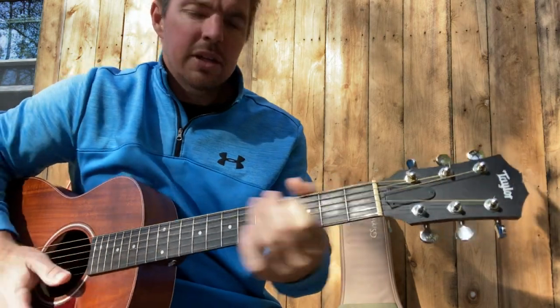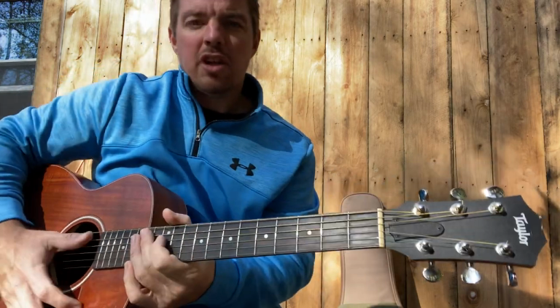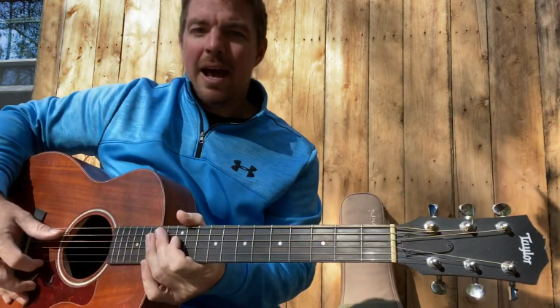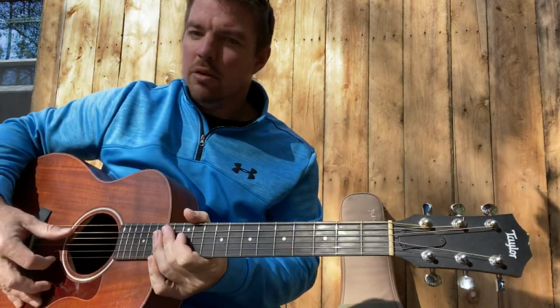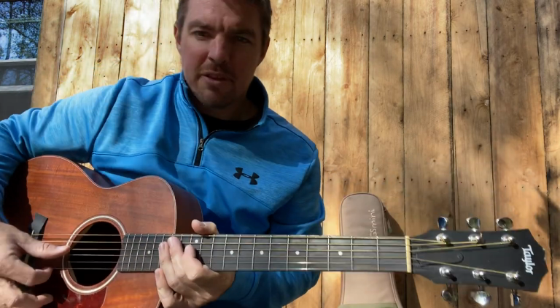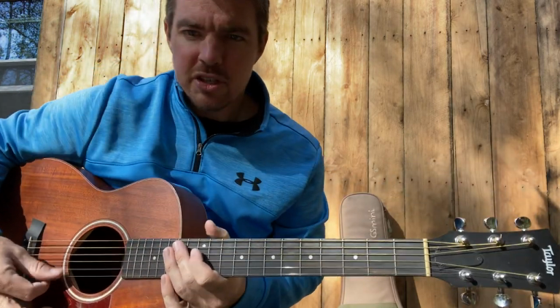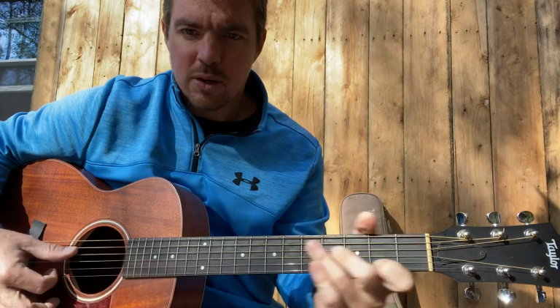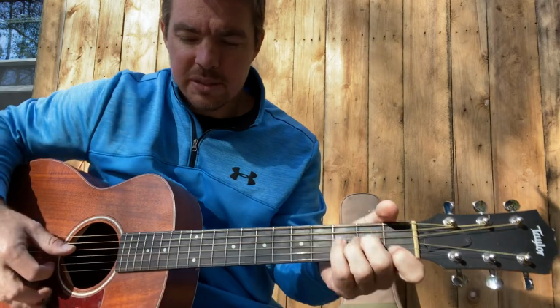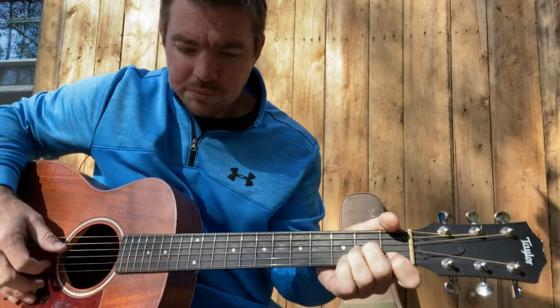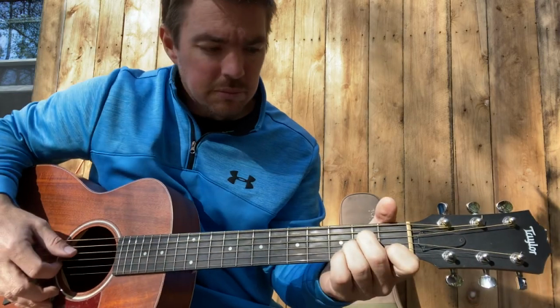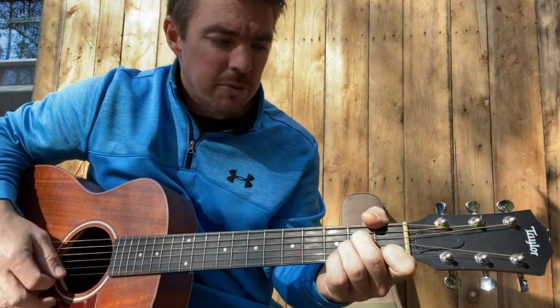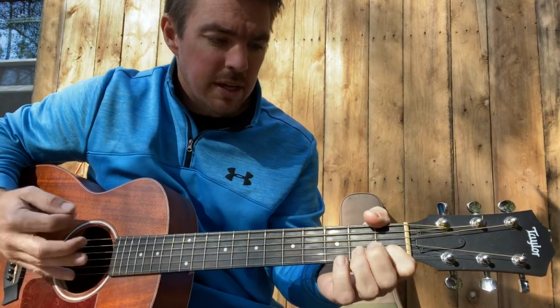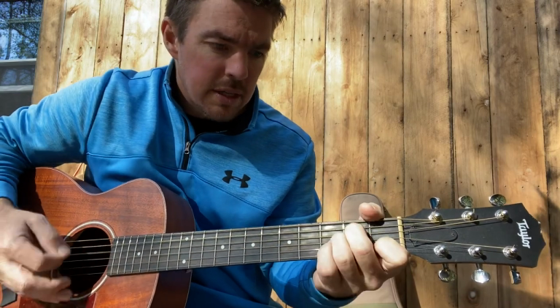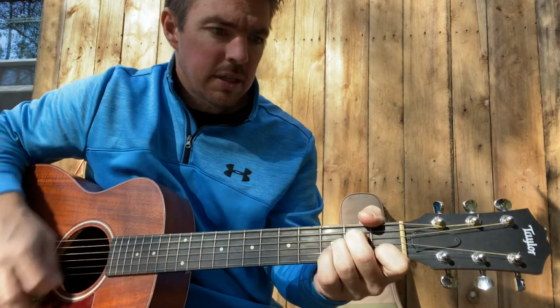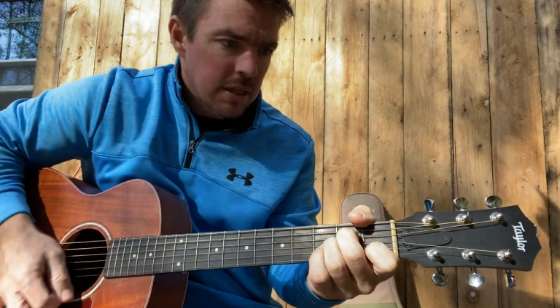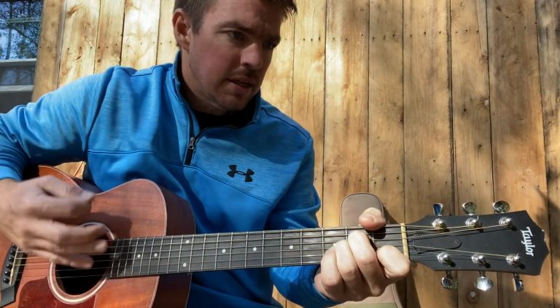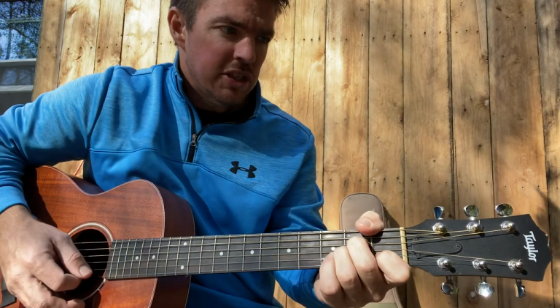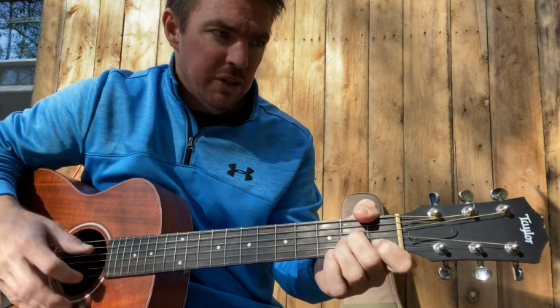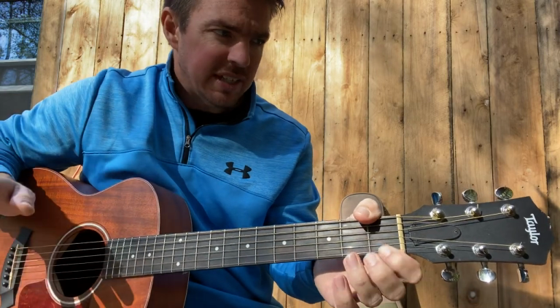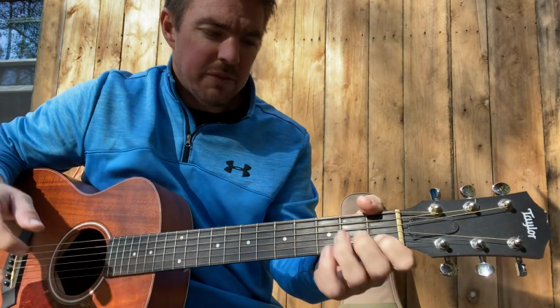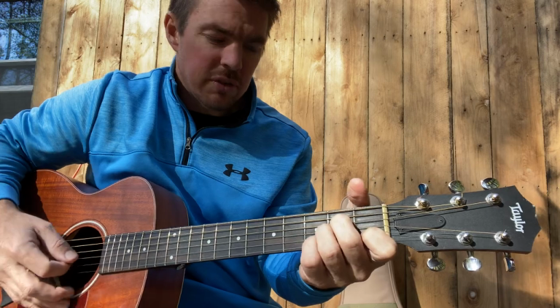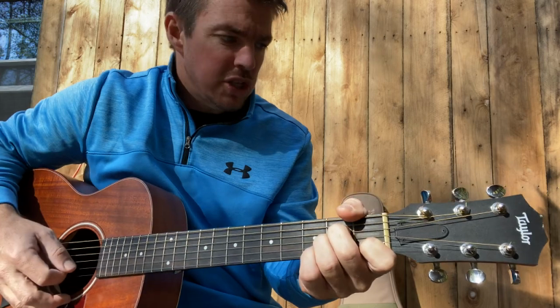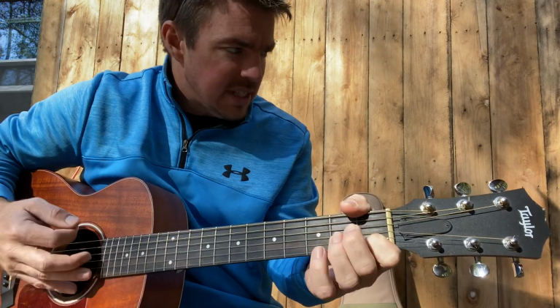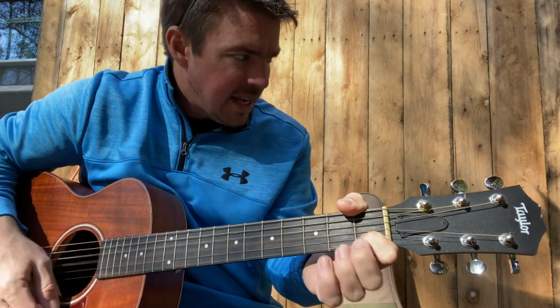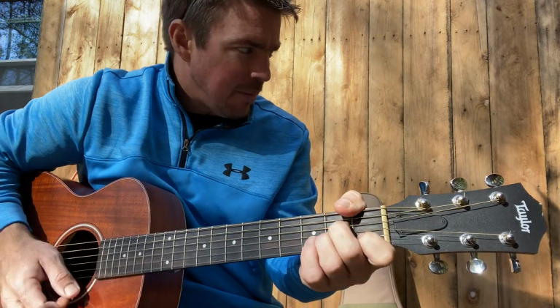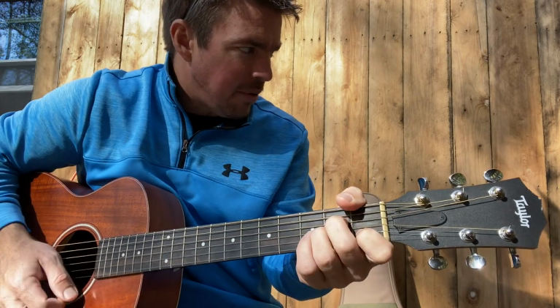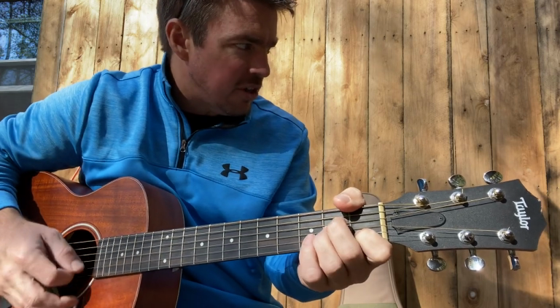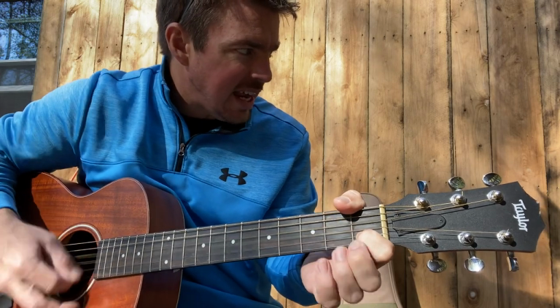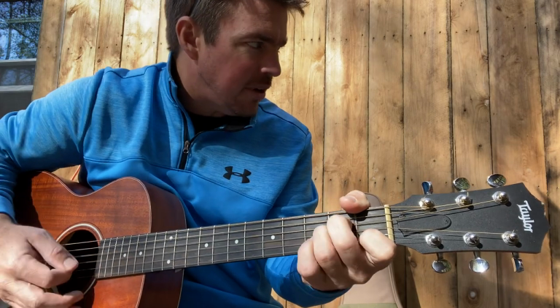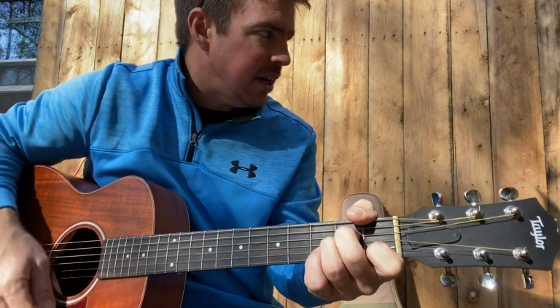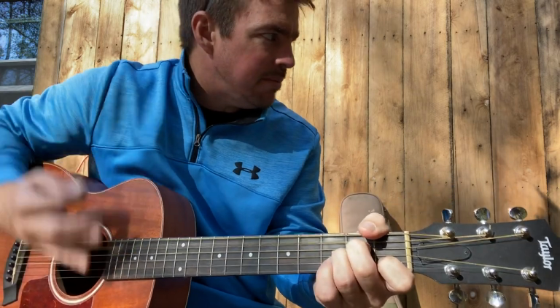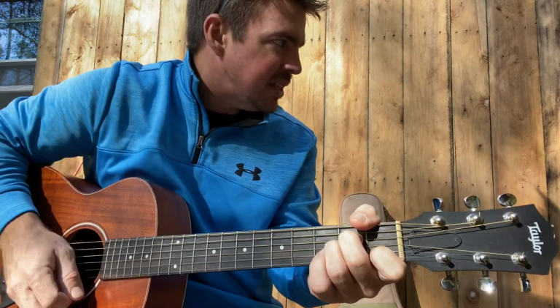So the strumming pattern the whole time for the verses and the chorus — I do this a lot of times on different songs. I'm going to hammer on first, then hammer on up, stop.